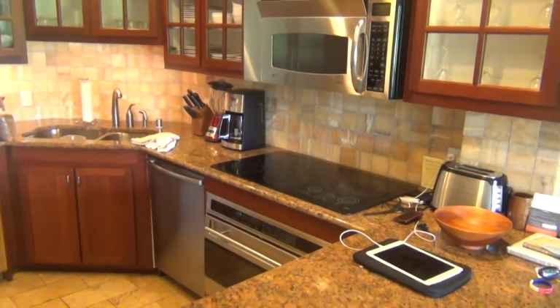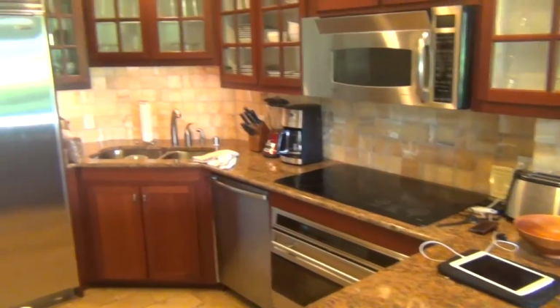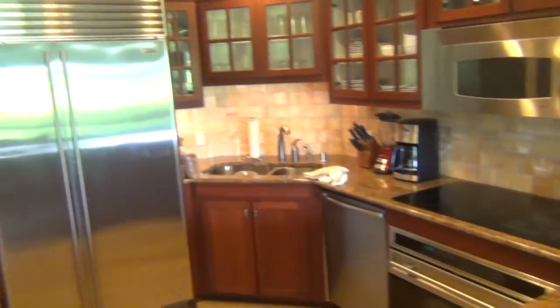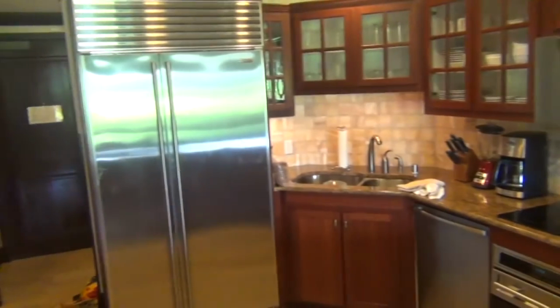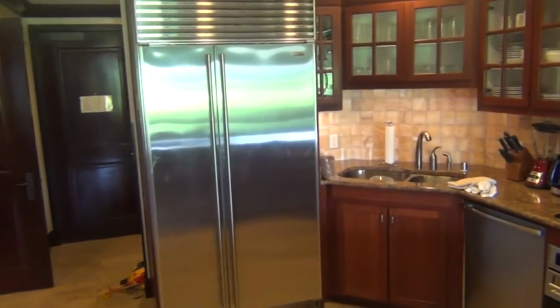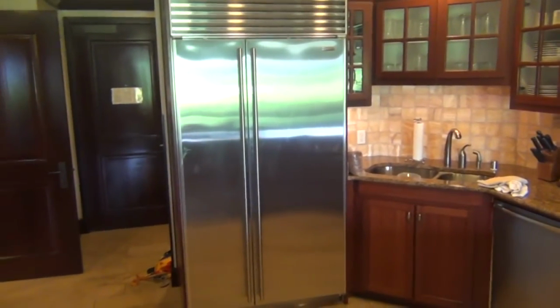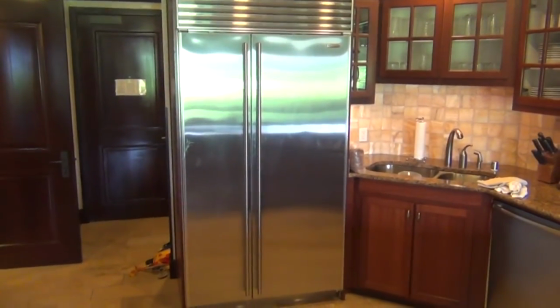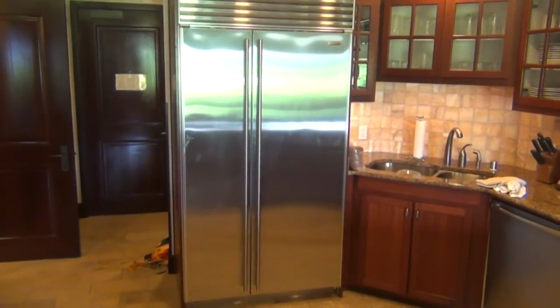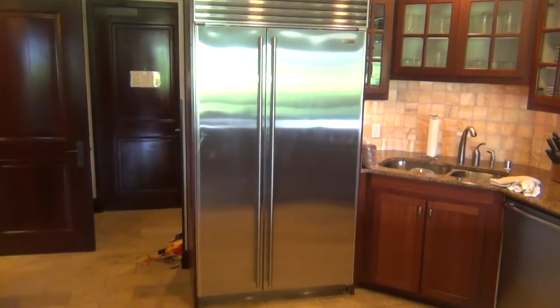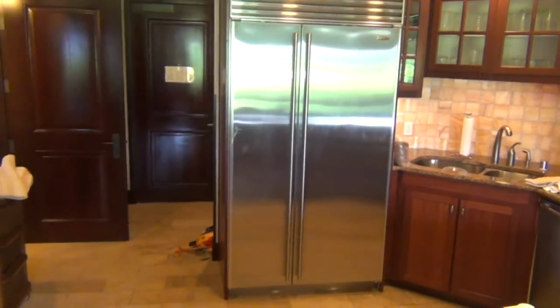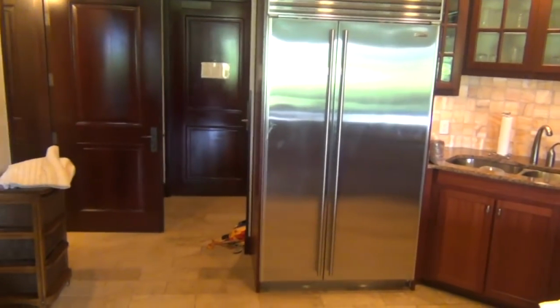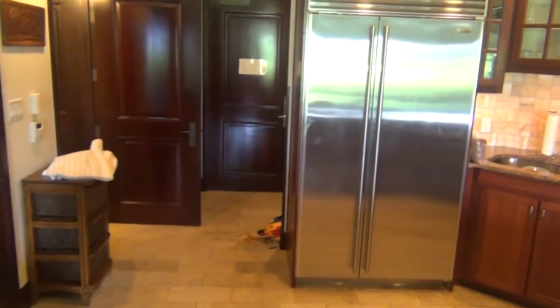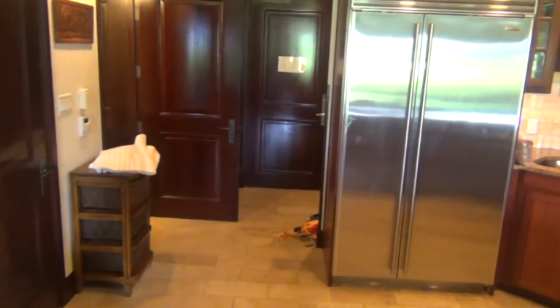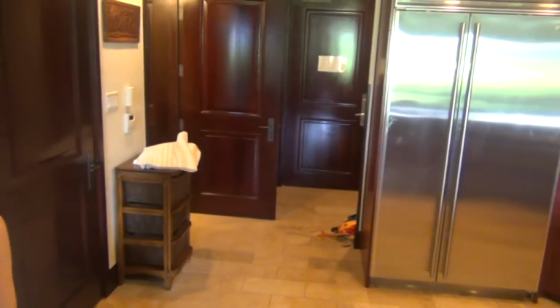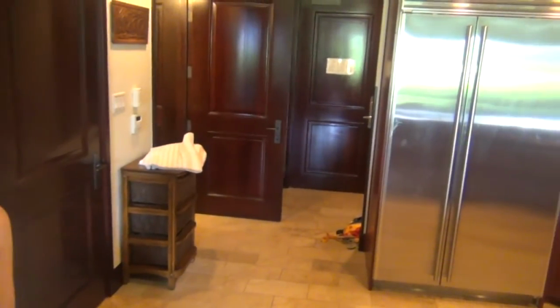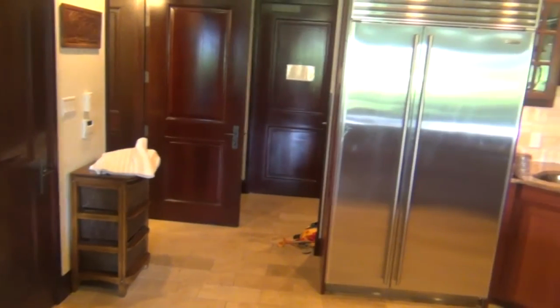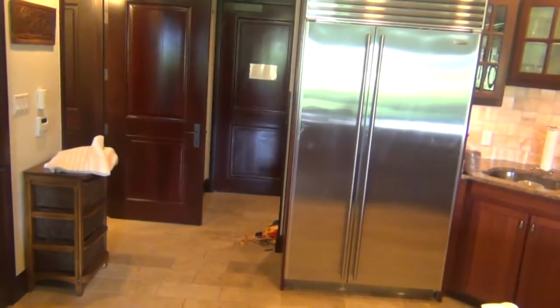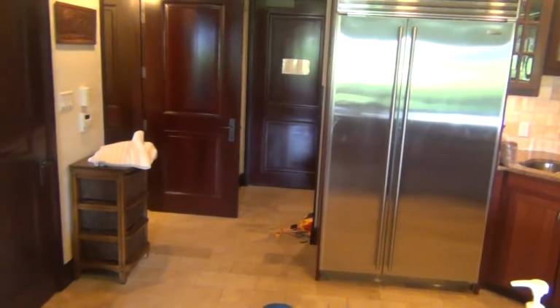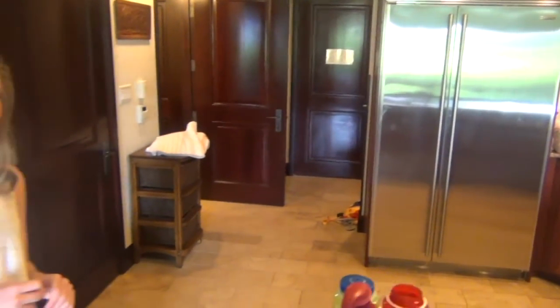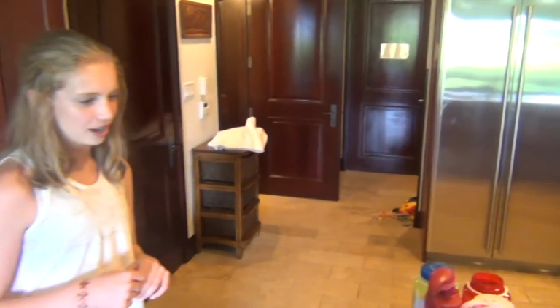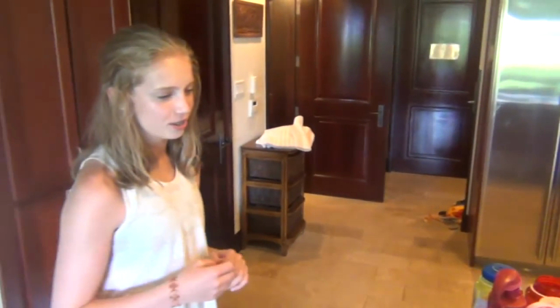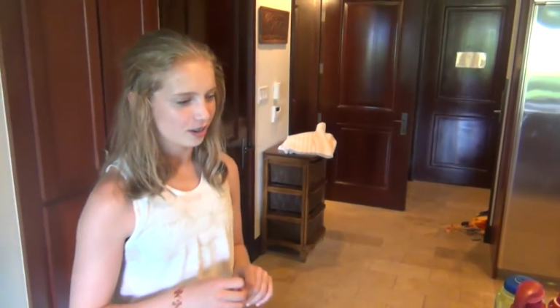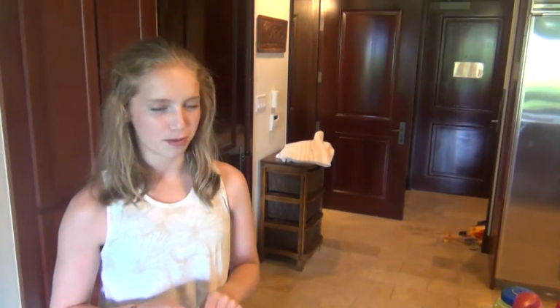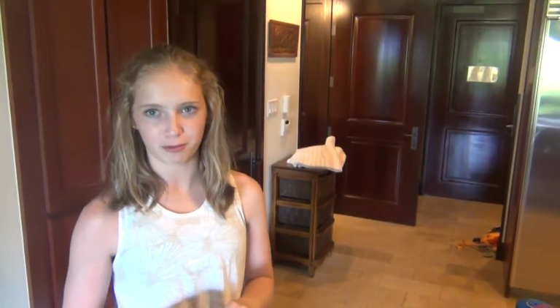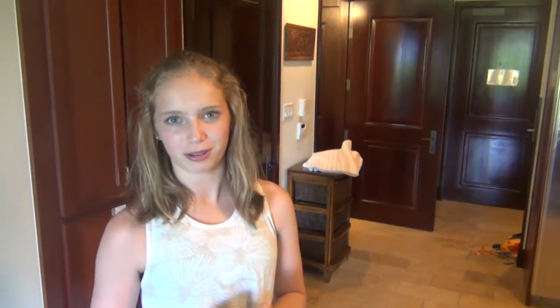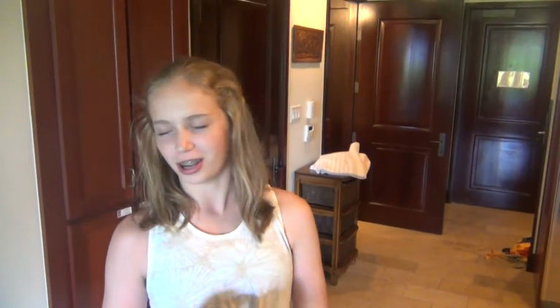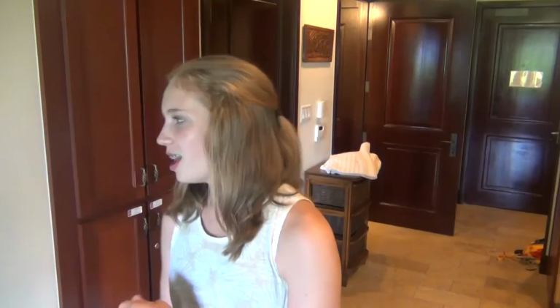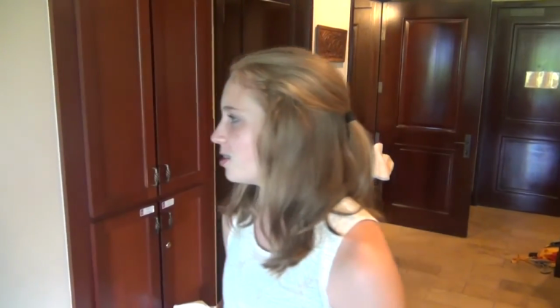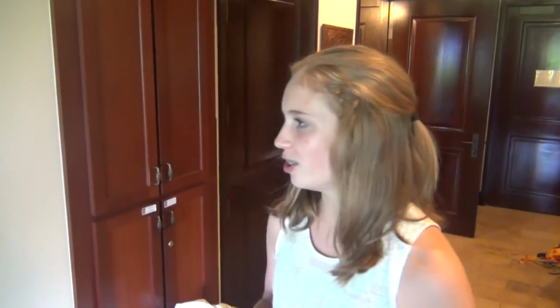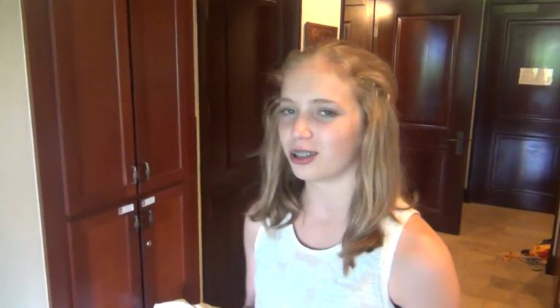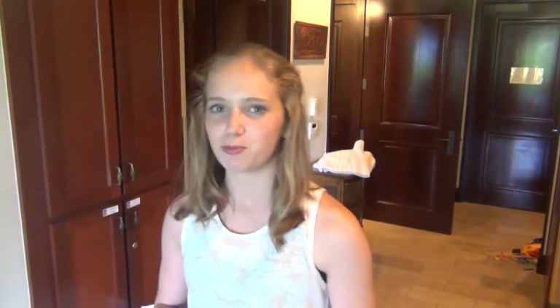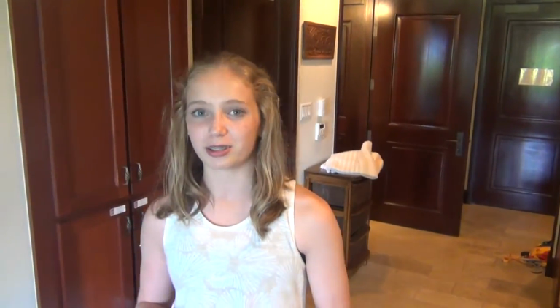The kitchen appliances were great for all of our food because we stayed here for a week. It was nice to be able to cook in here so you didn't have to go out and buy a bunch of food or pay for meals at restaurants.